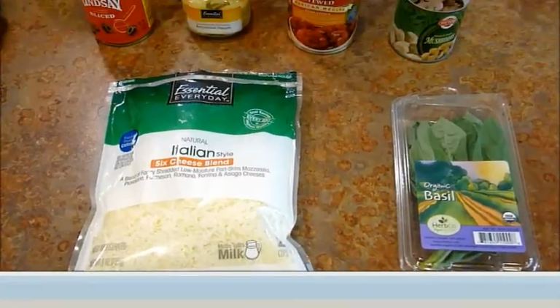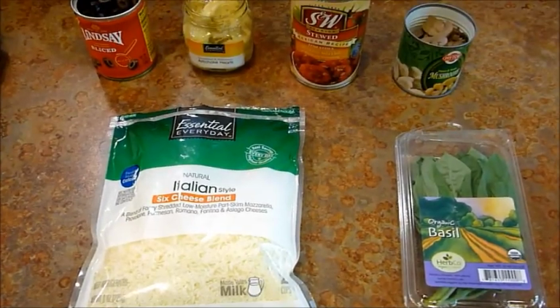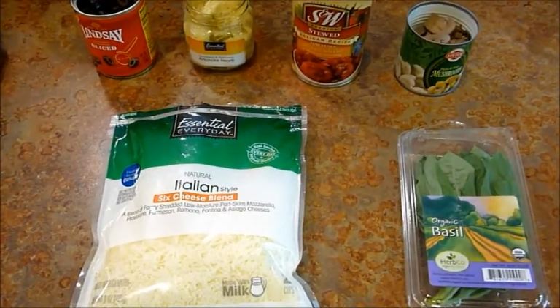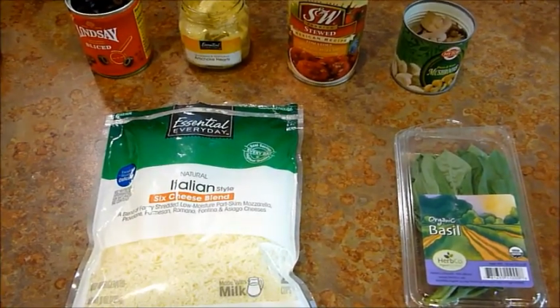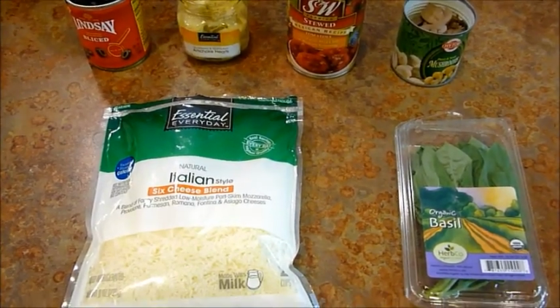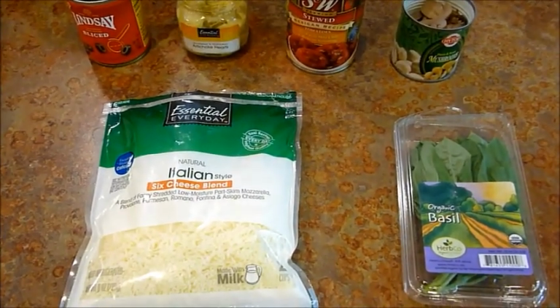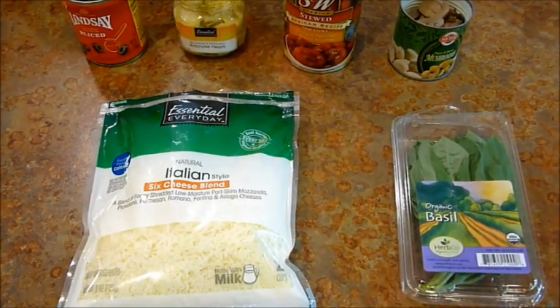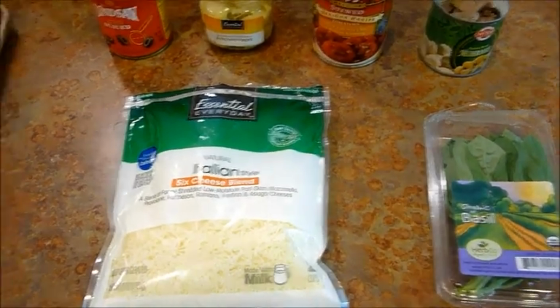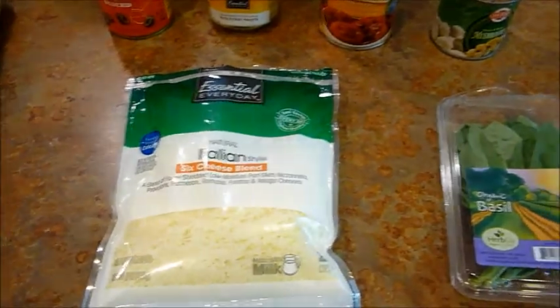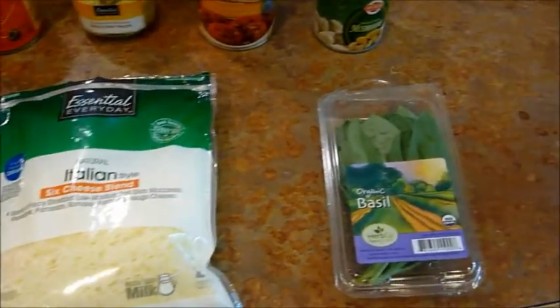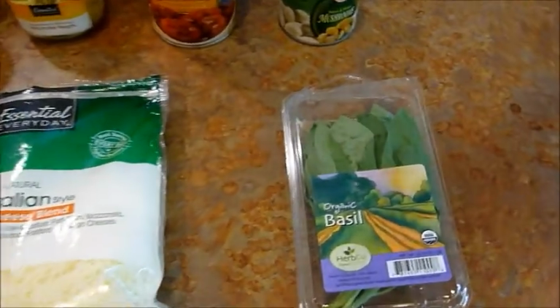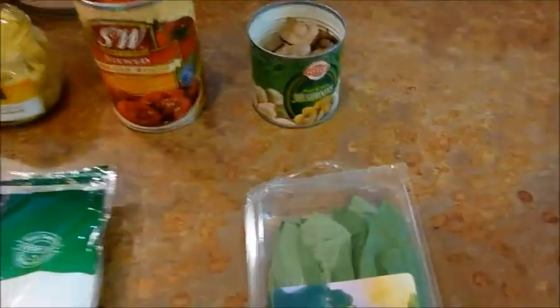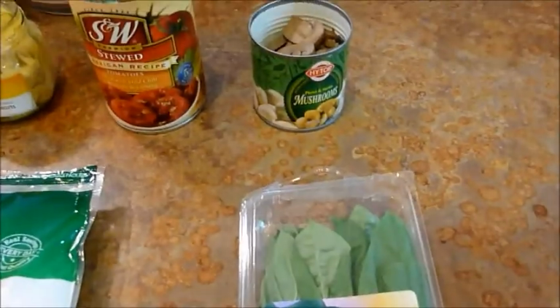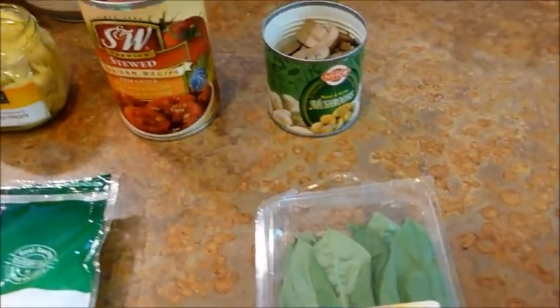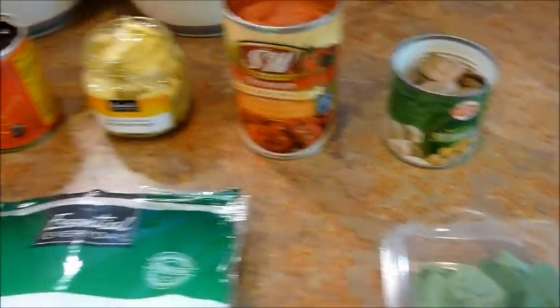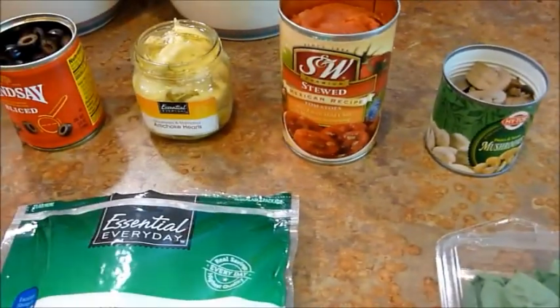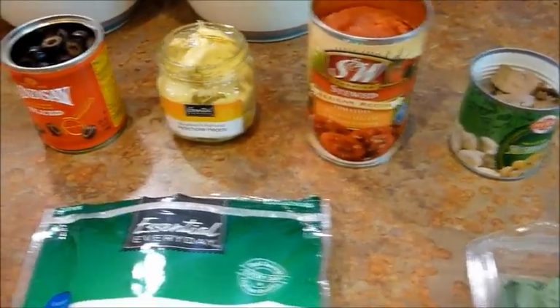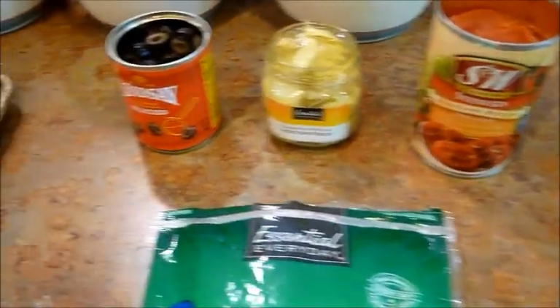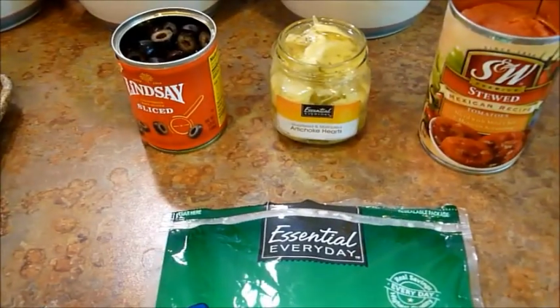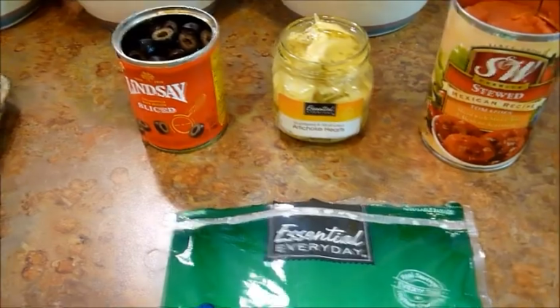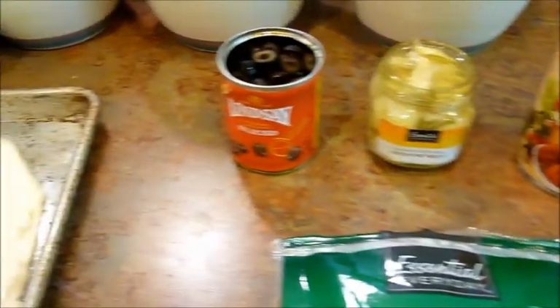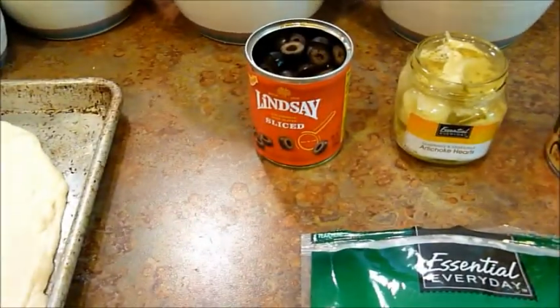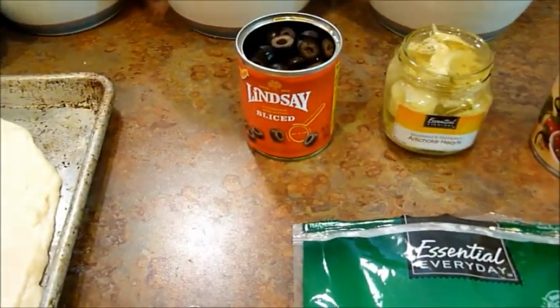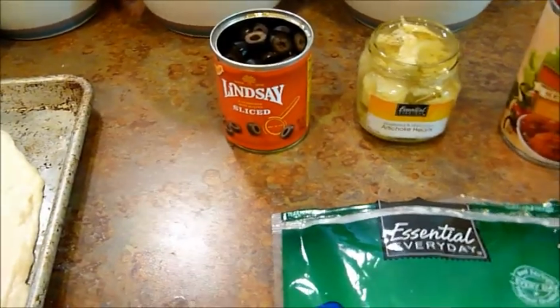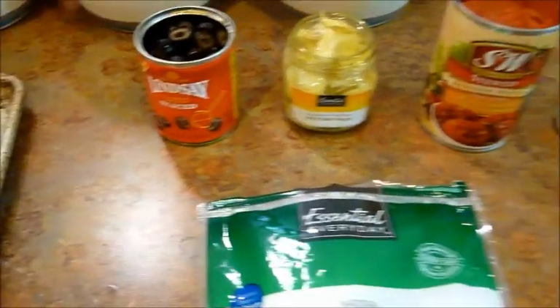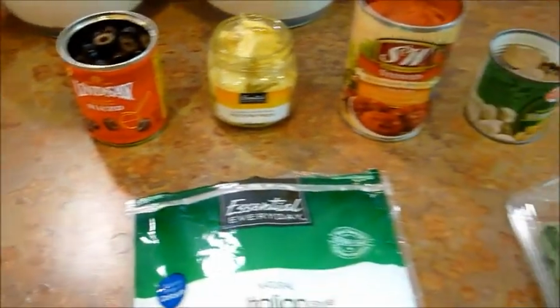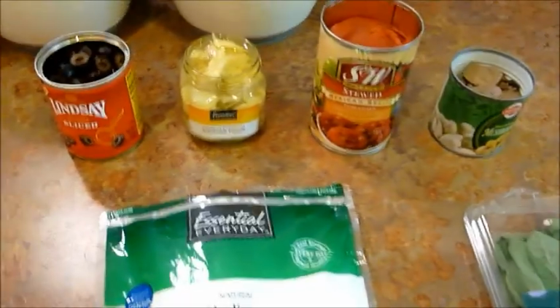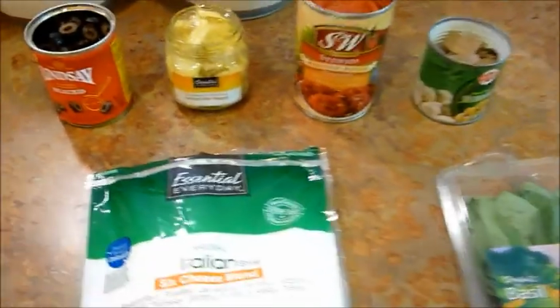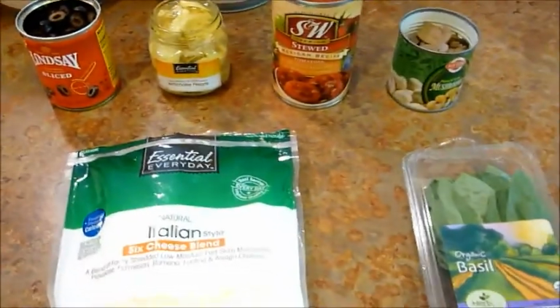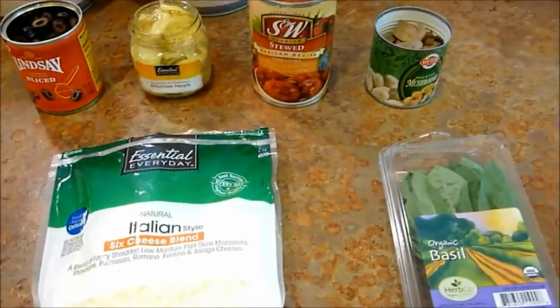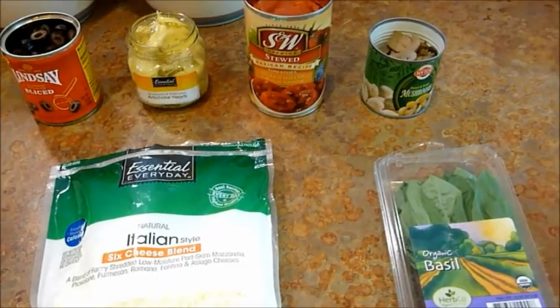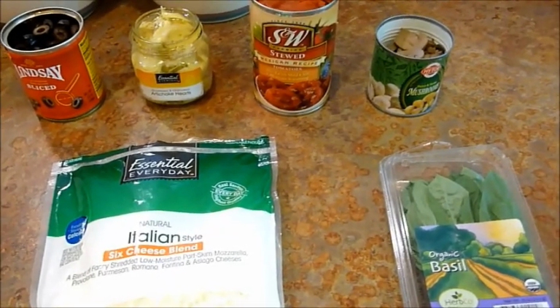Get out the toppings you would like. I happen to enjoy cheese, basil, mushrooms, tomatoes, artichoke hearts, and olives. I use oil instead of tomato paste because that's not what I like.